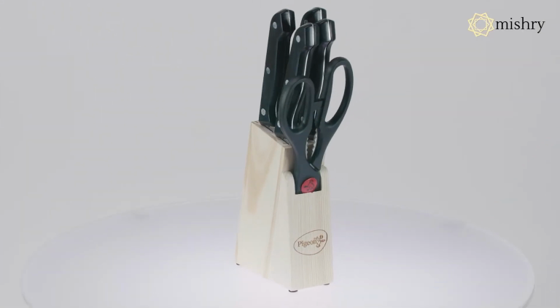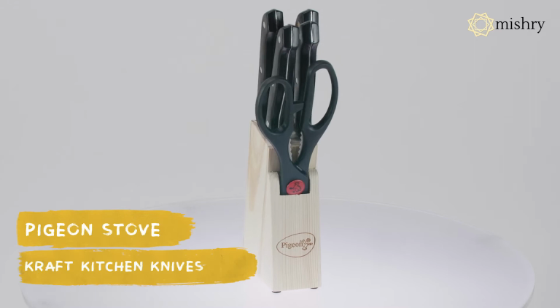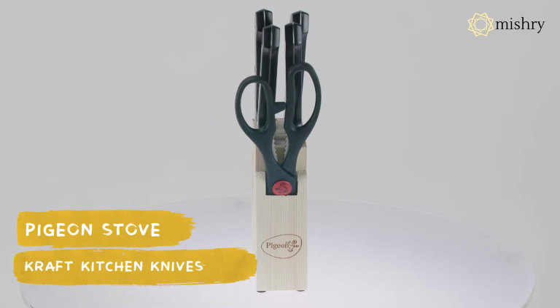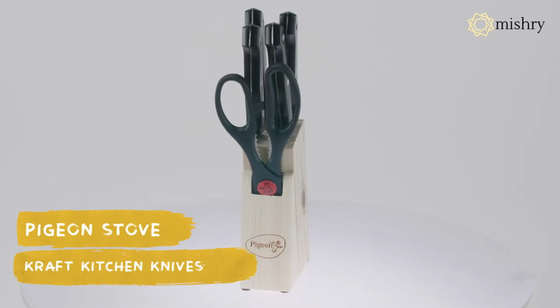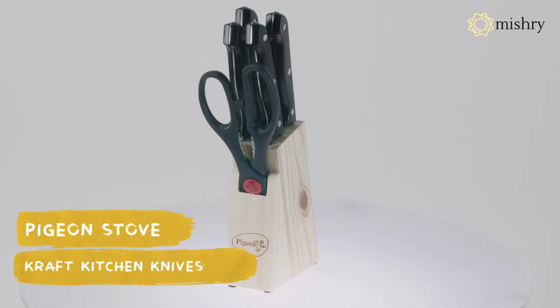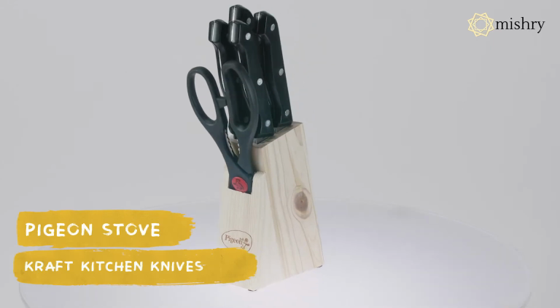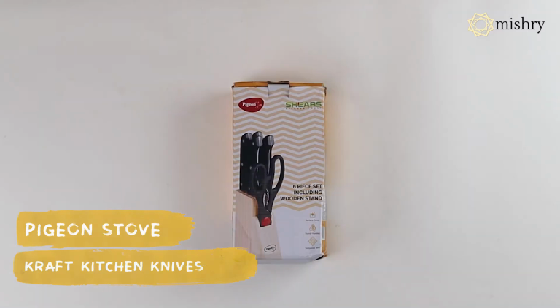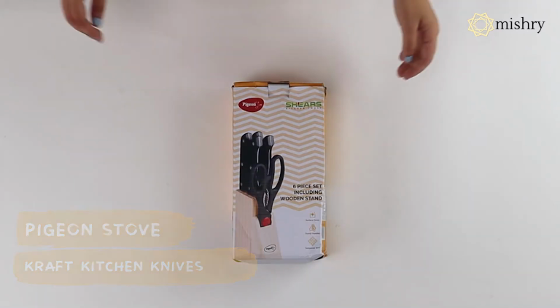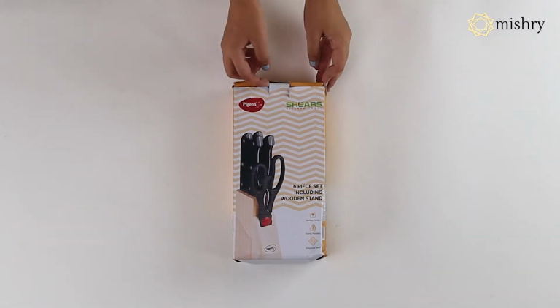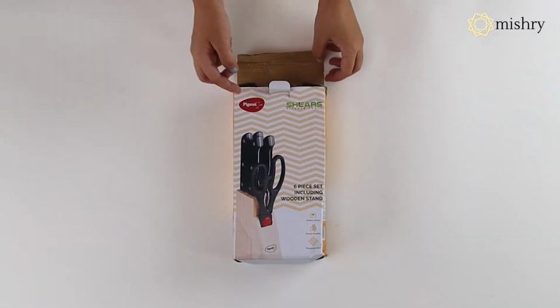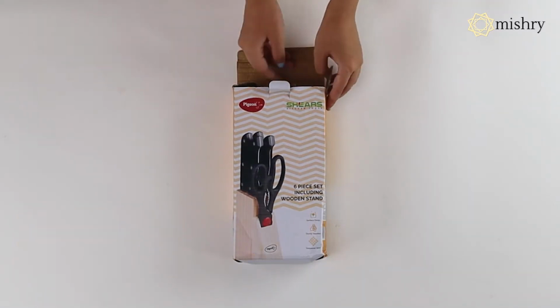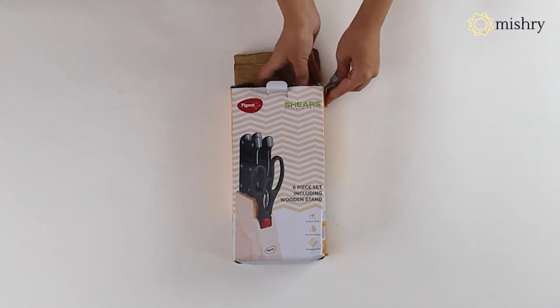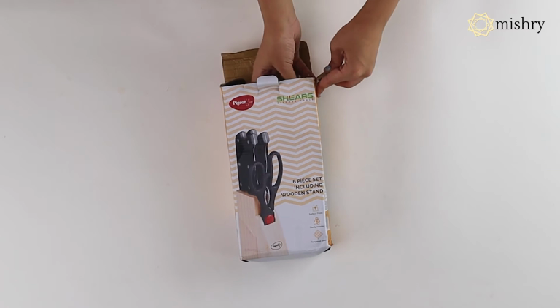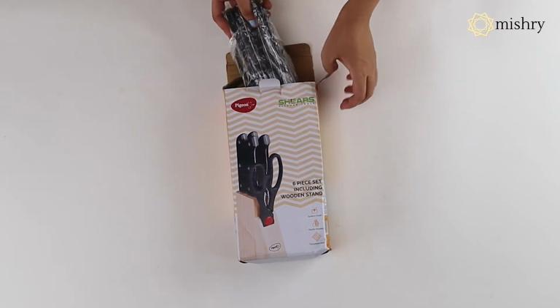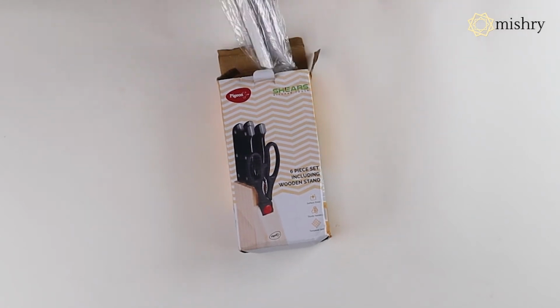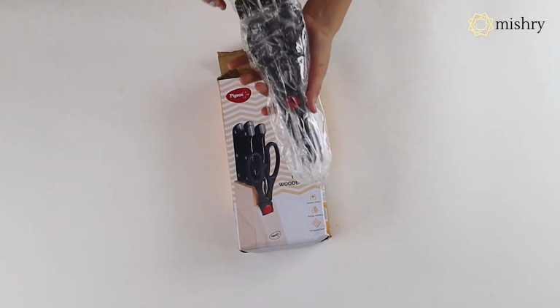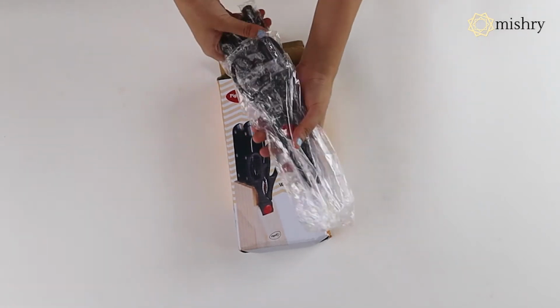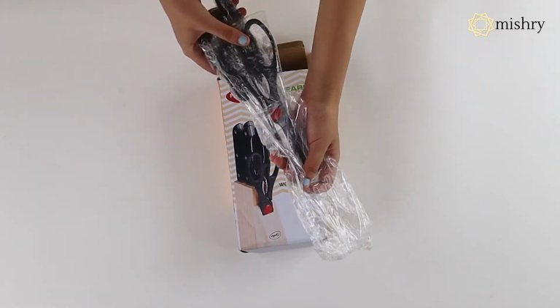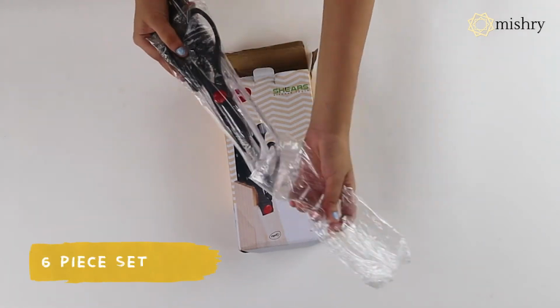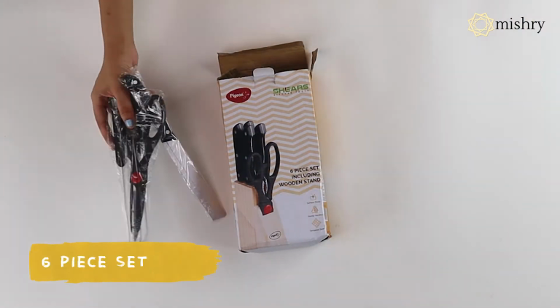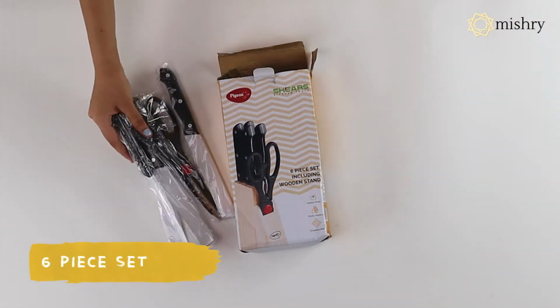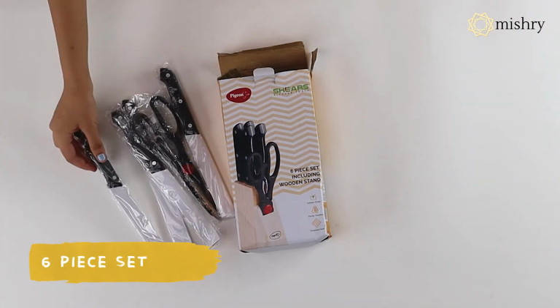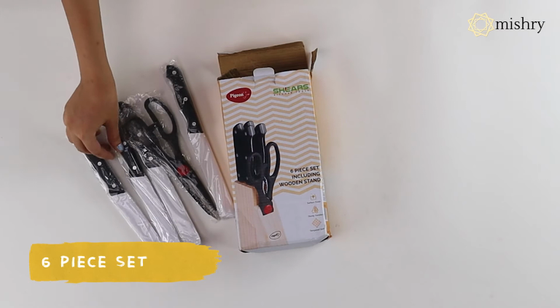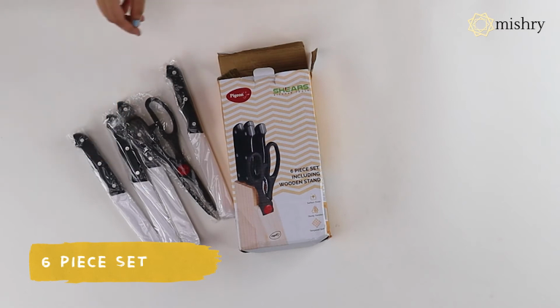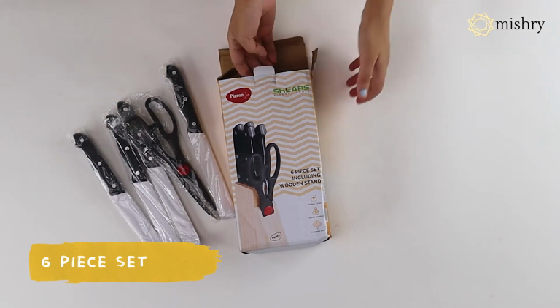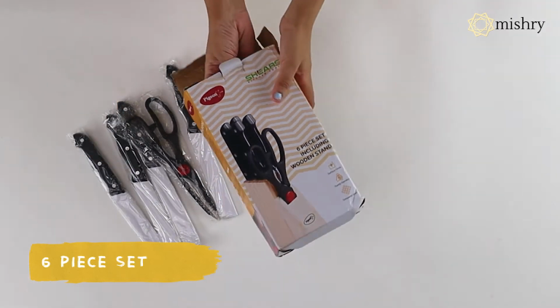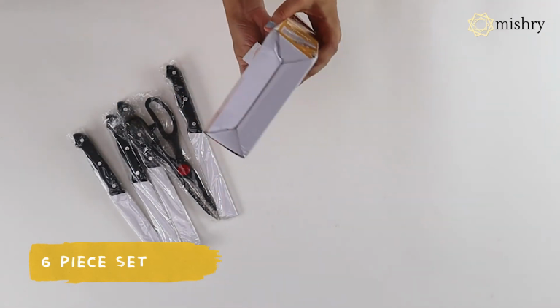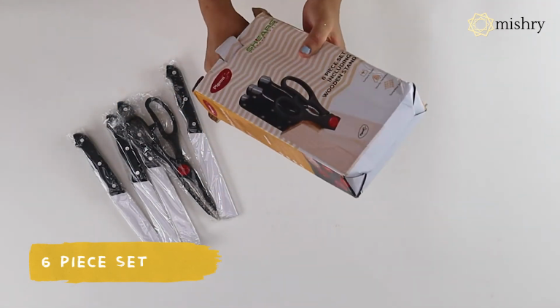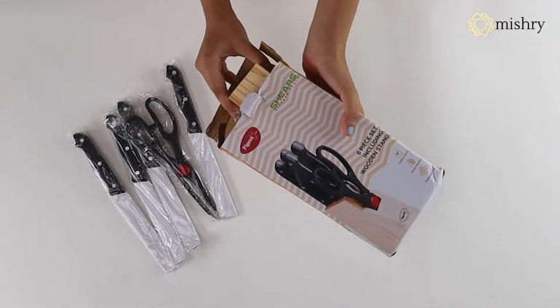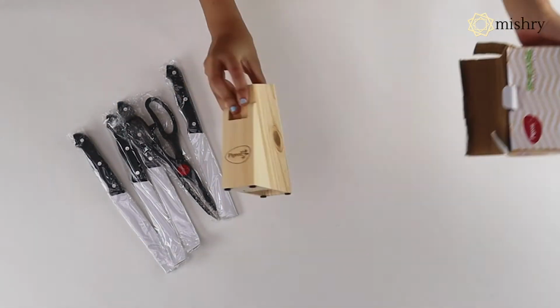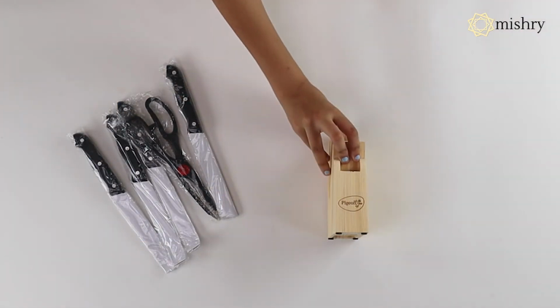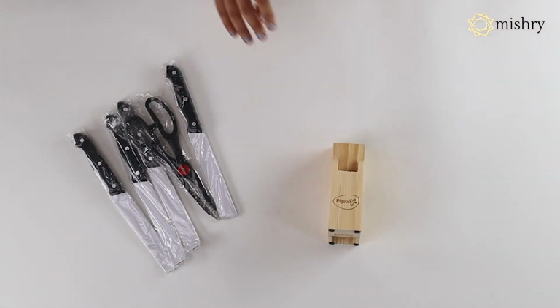Pigeon by Stovecraft Shears Kitchen Knives. Kitchen aesthetics are as important as the decor of any other area of your house. This 6-piece set not only helps you manage your kitchen accessories better, but also adds to the overall look of the kitchen.